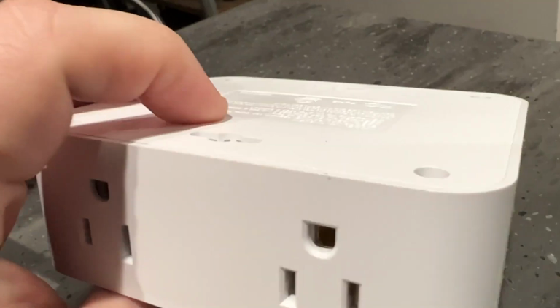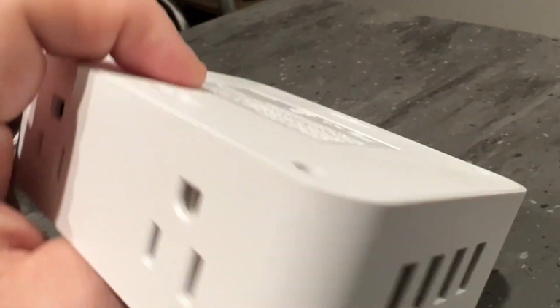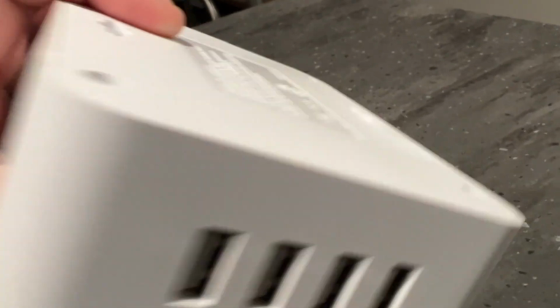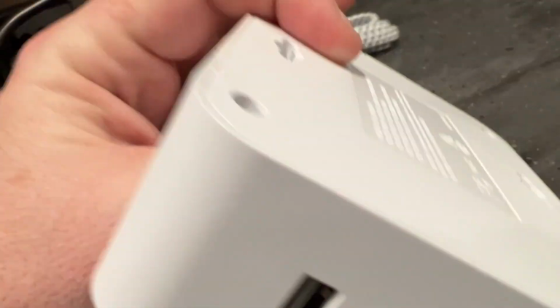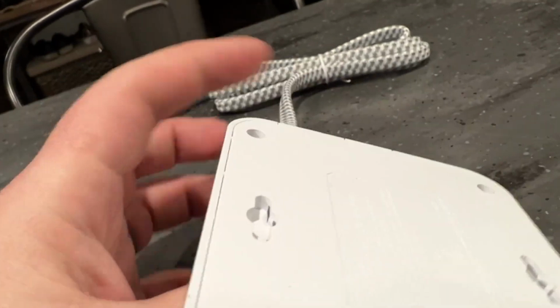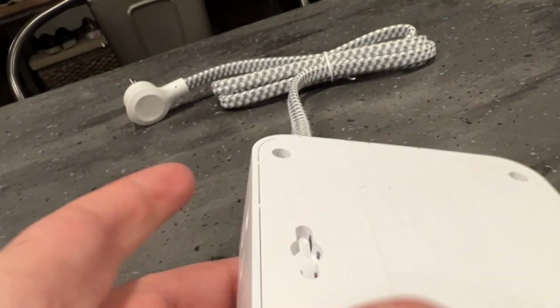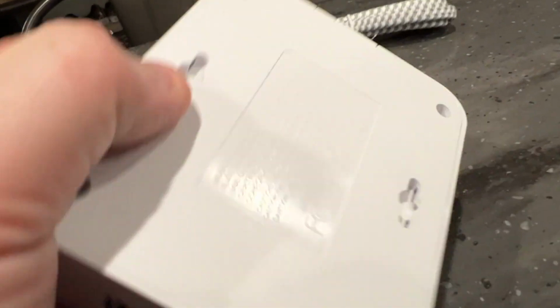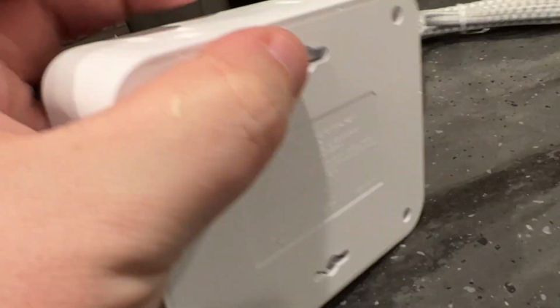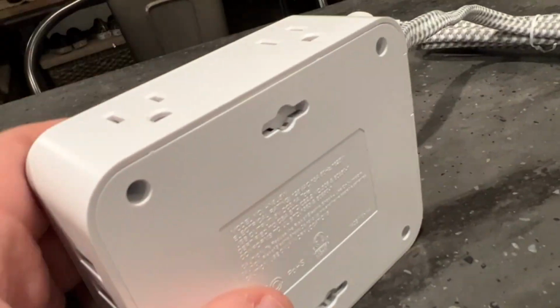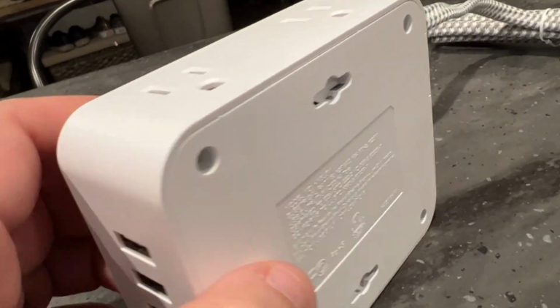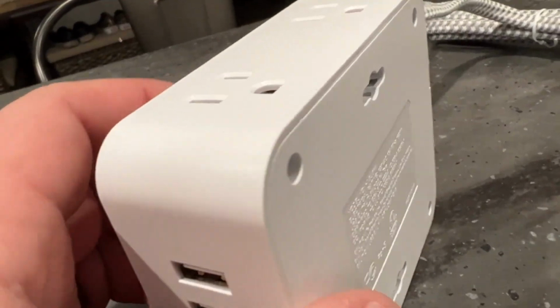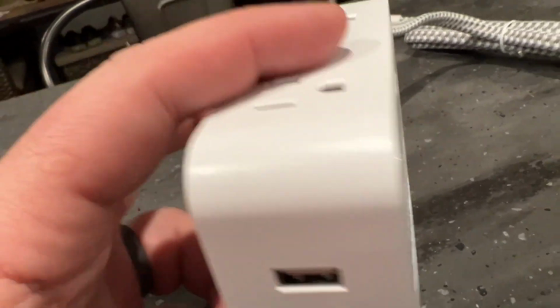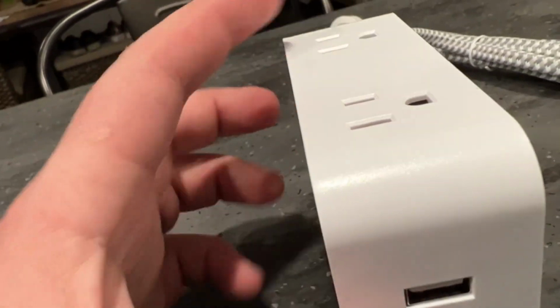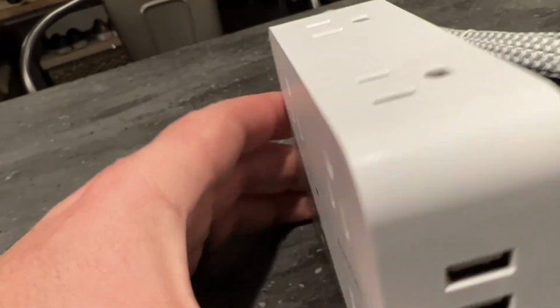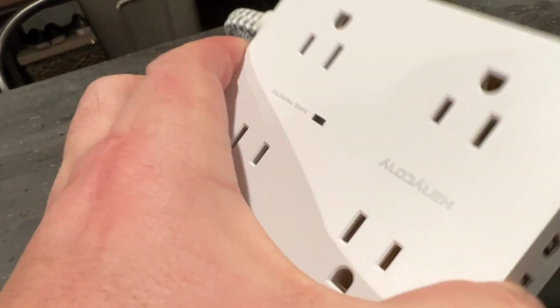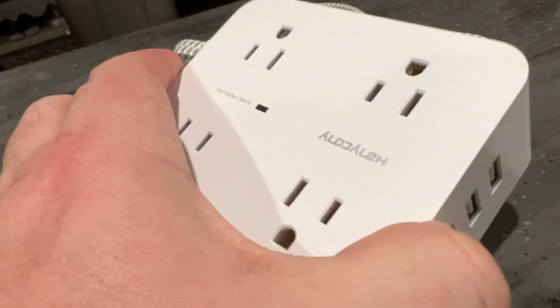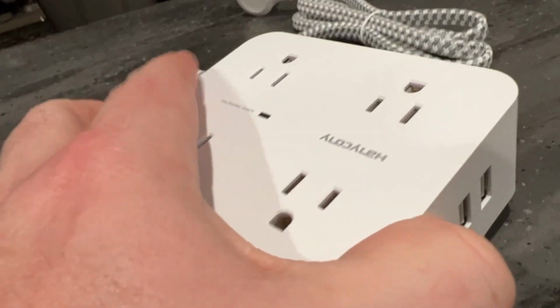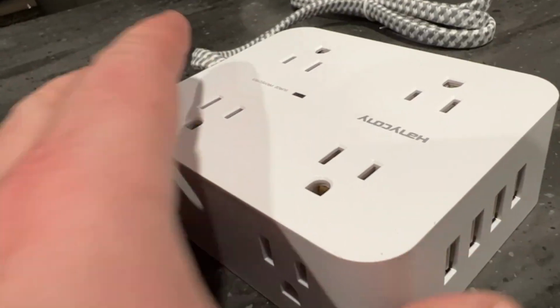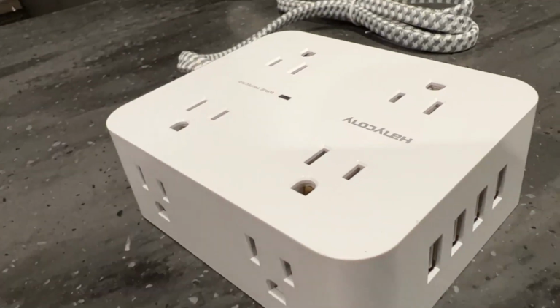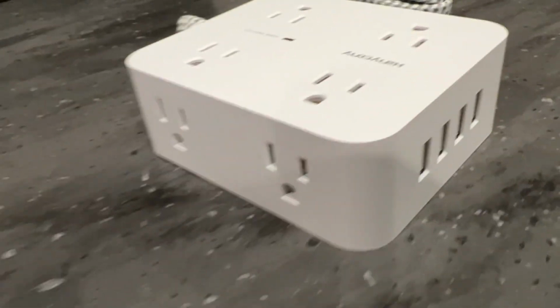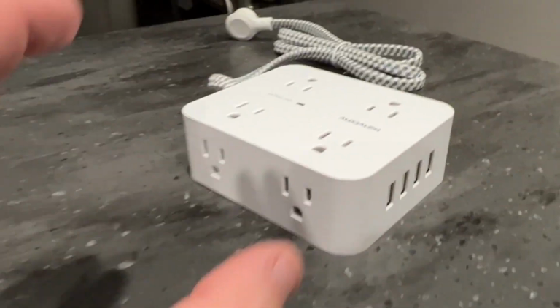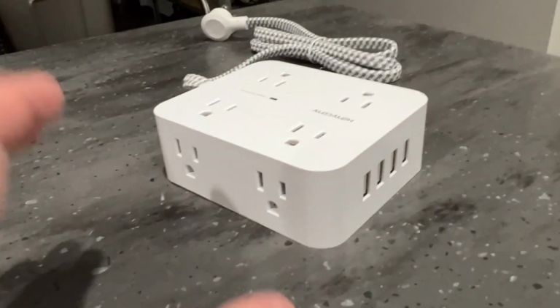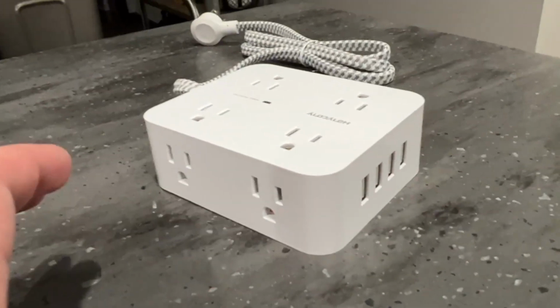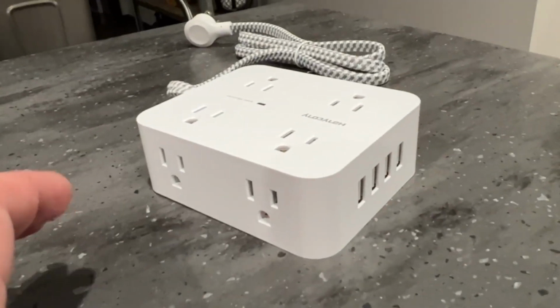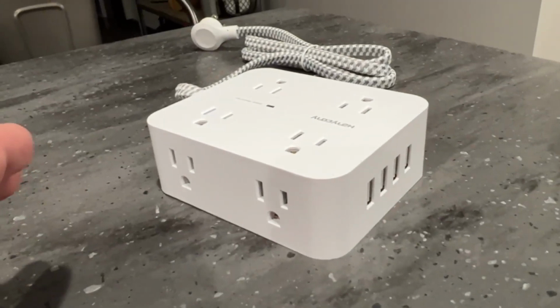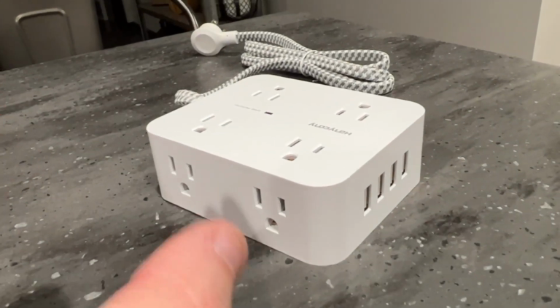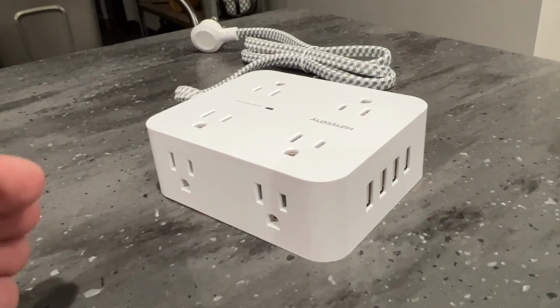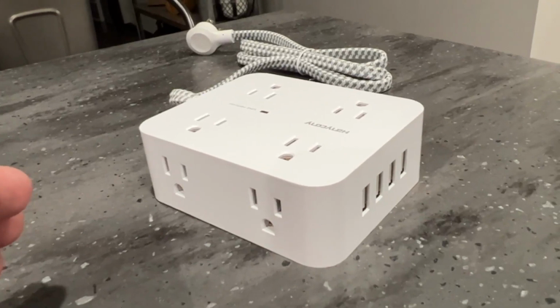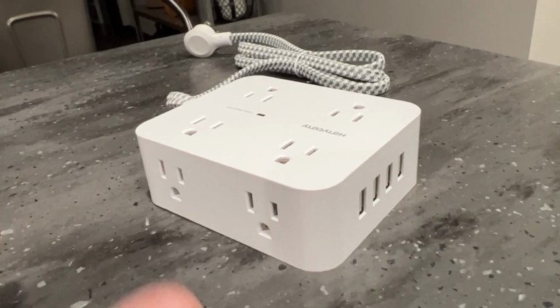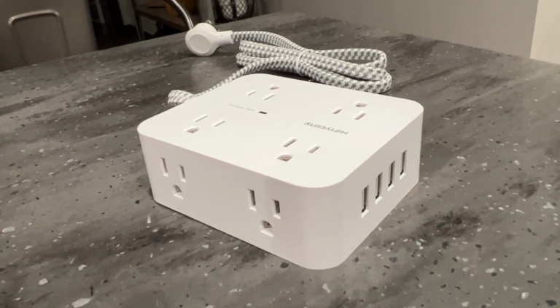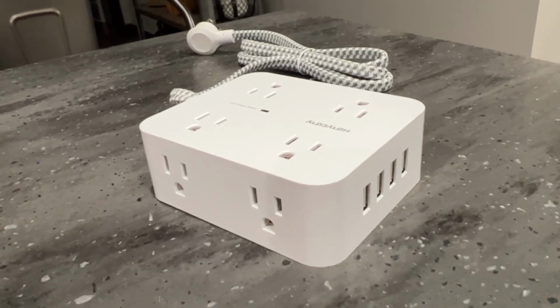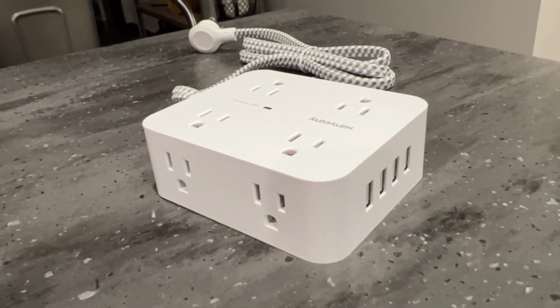You can actually mount this flush on the wall as well. There are so many different options and so much flexibility with this. This is our go-to gadget for any technology-related thing, or even a TV, stereo, anything.